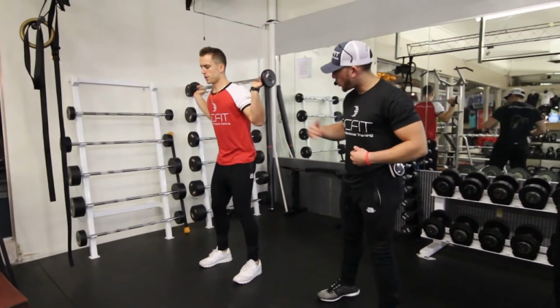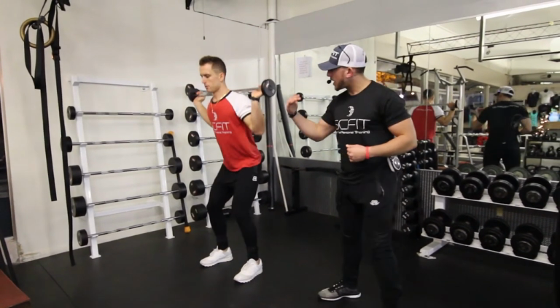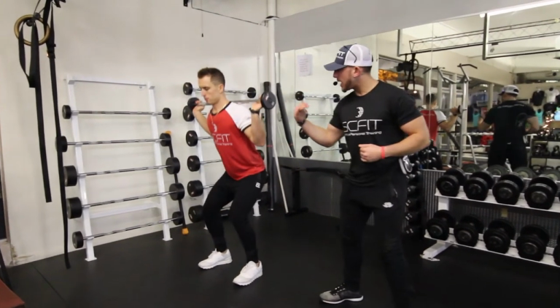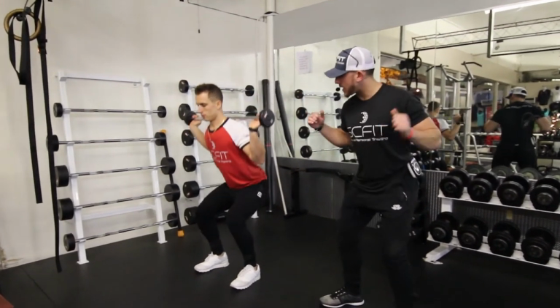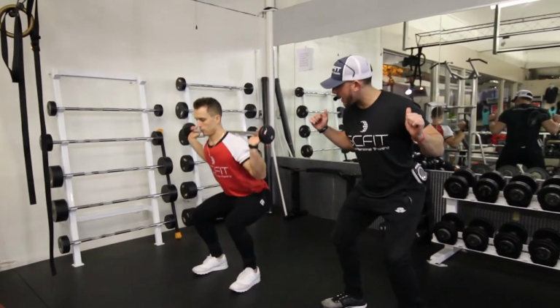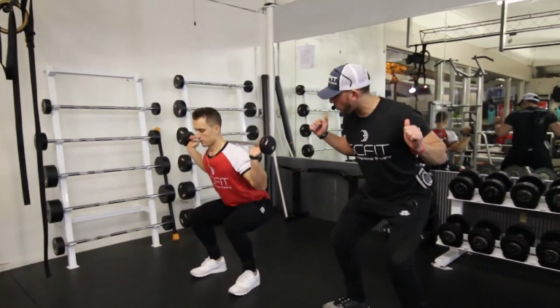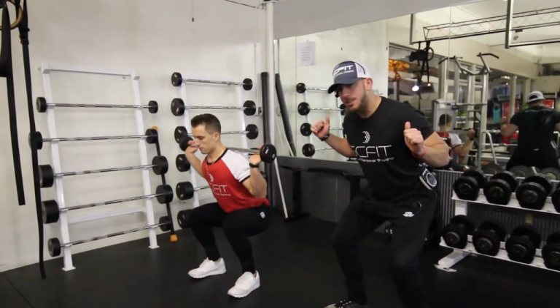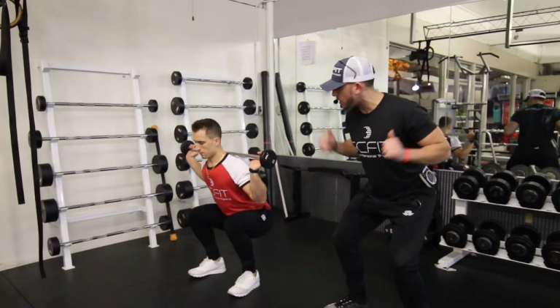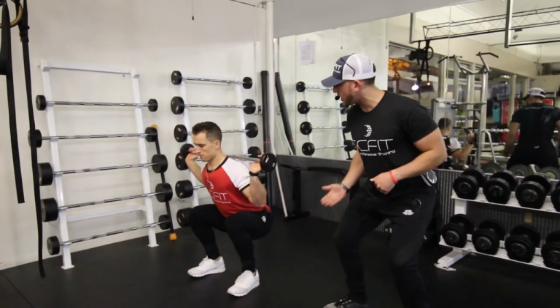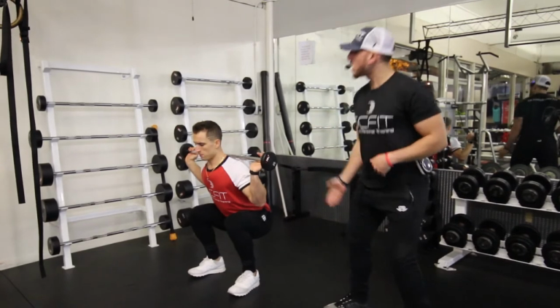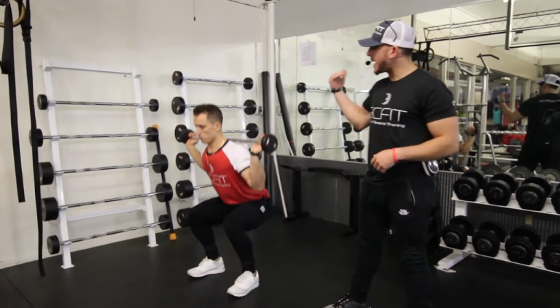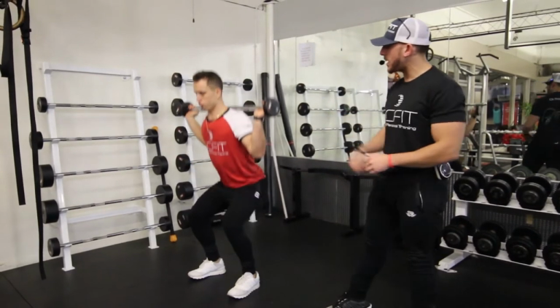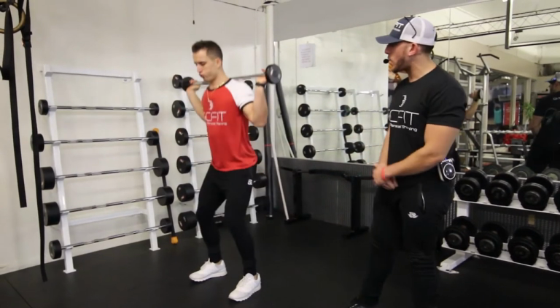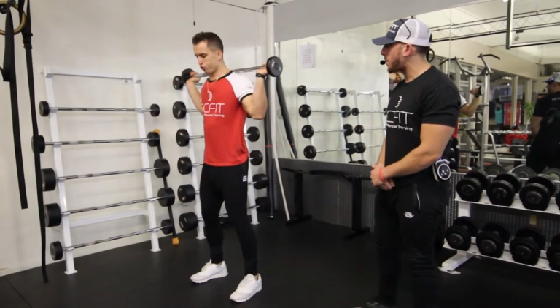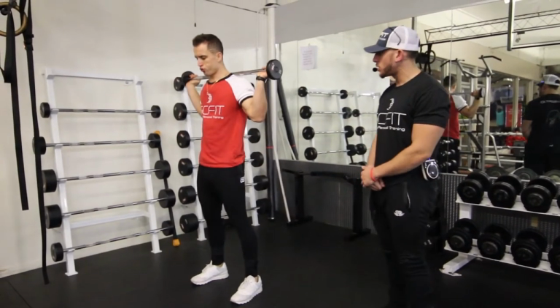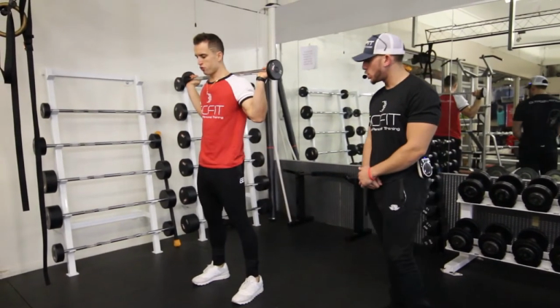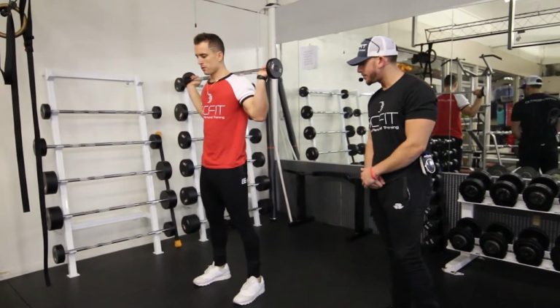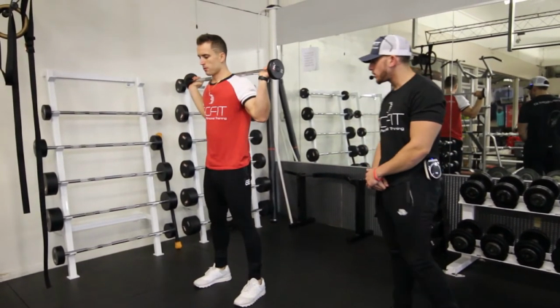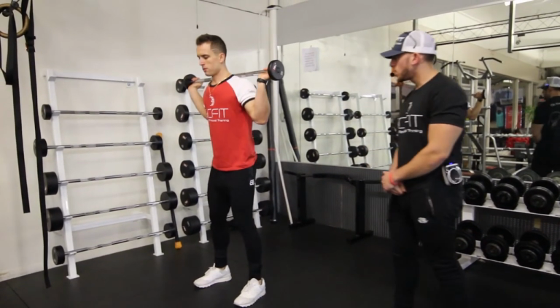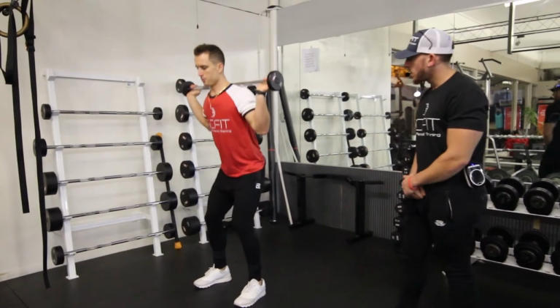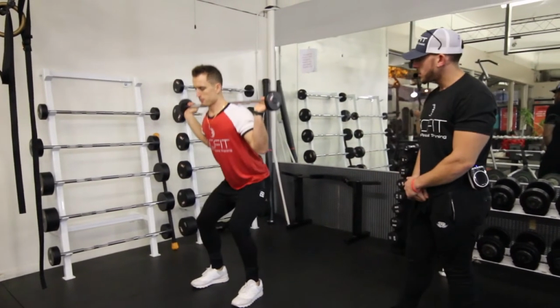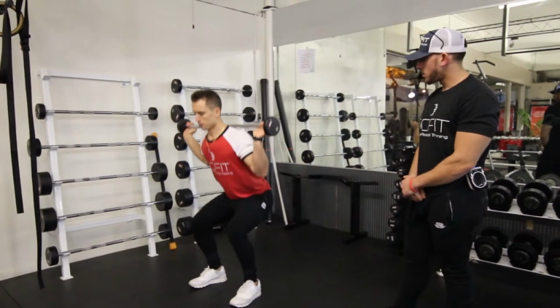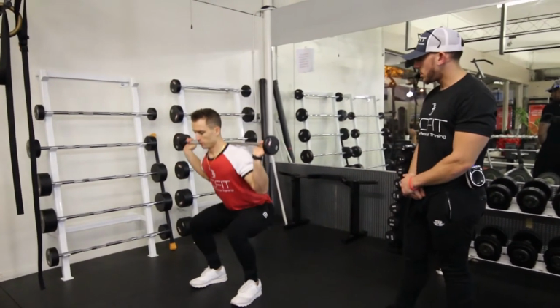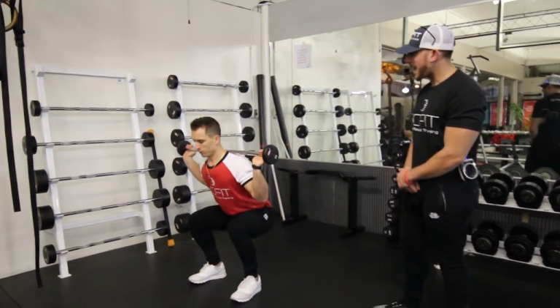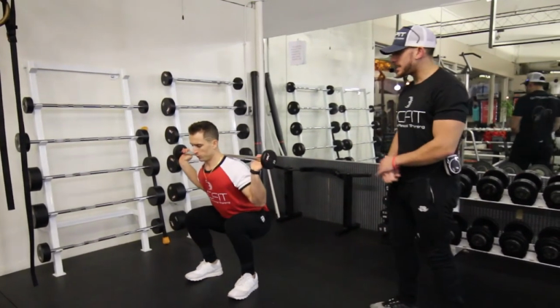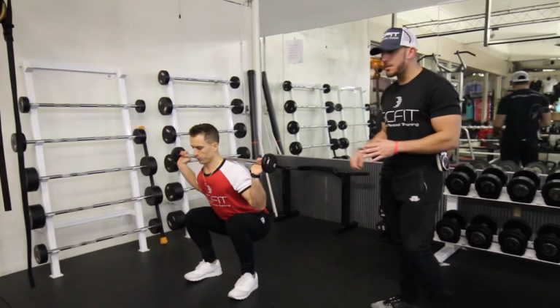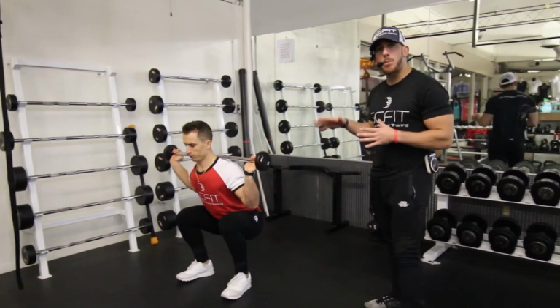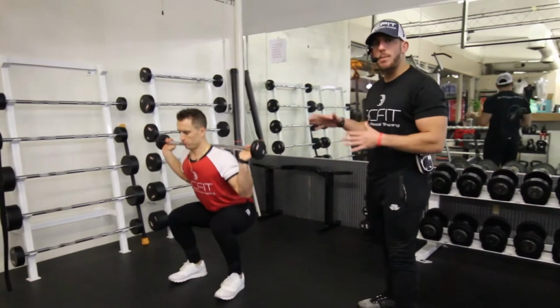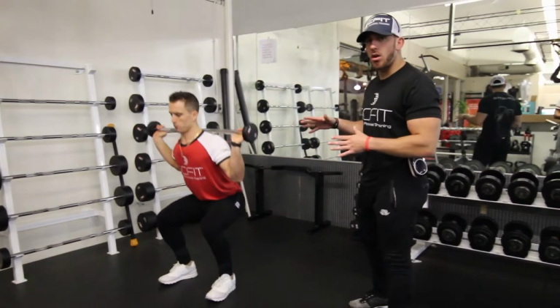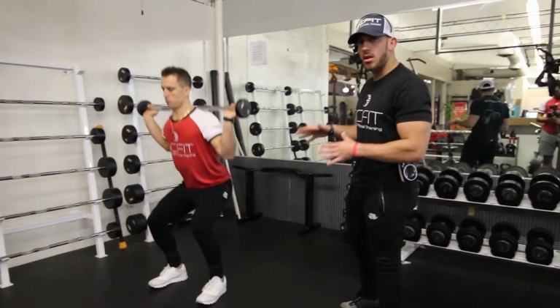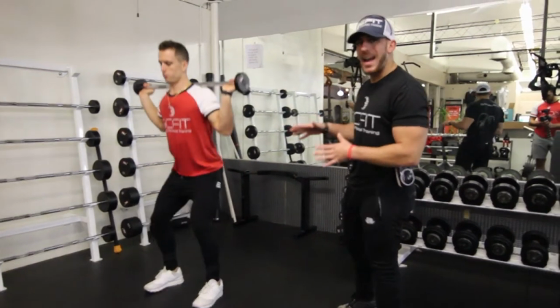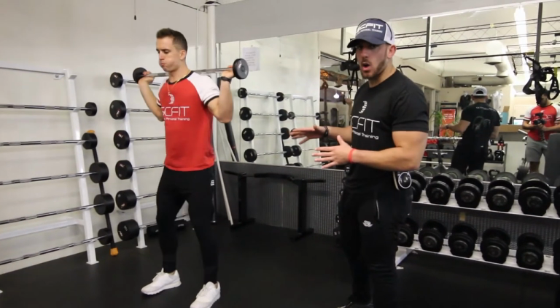When he comes down, he's going to inhale, grab his energy, and then exhale on the way up. Guys, this is going to be the barbell back squat.